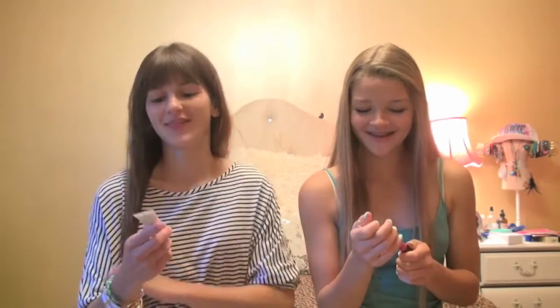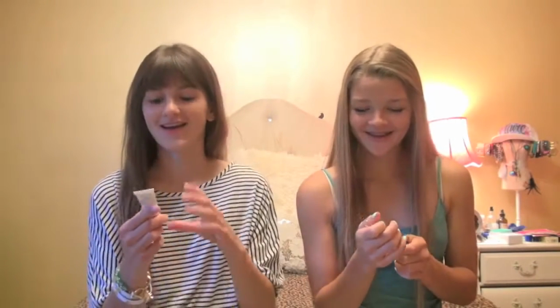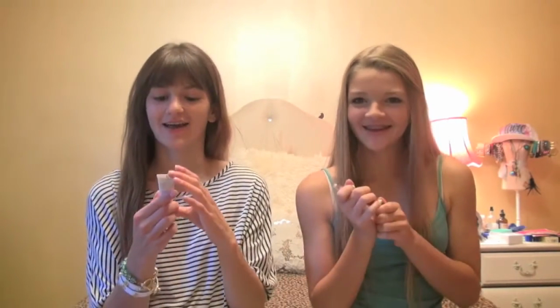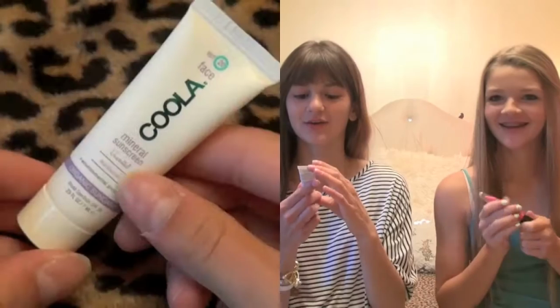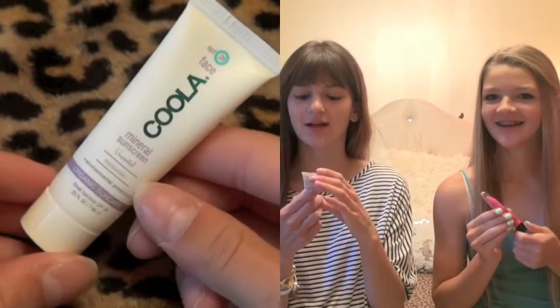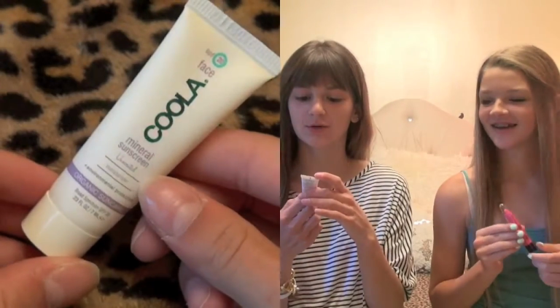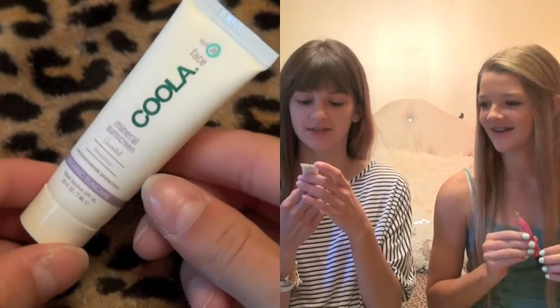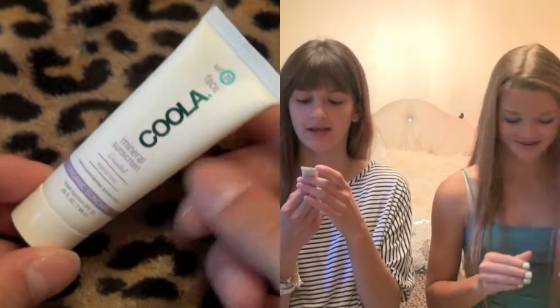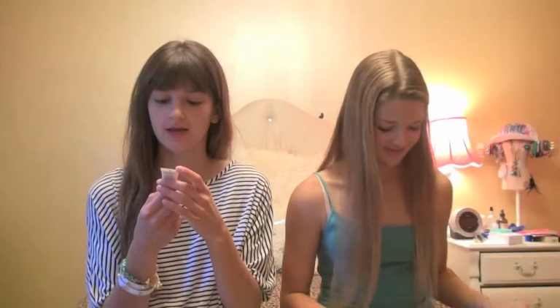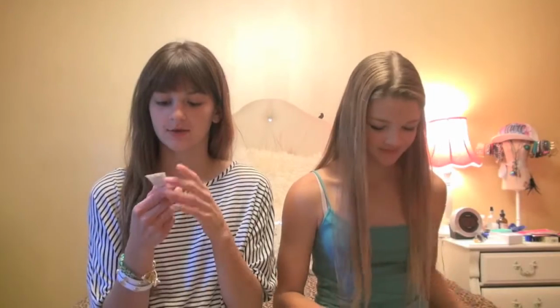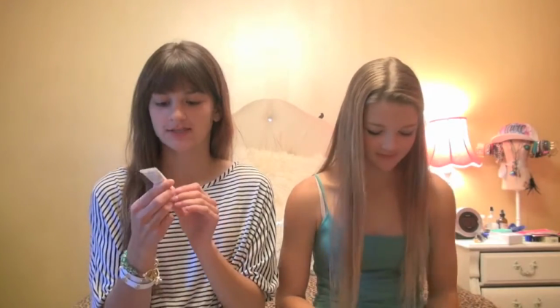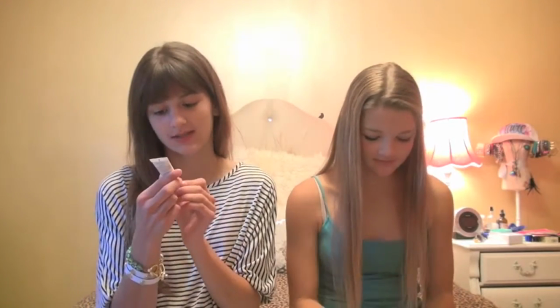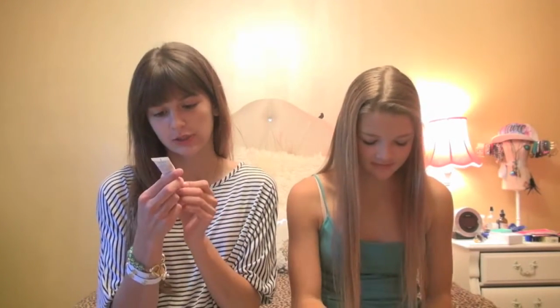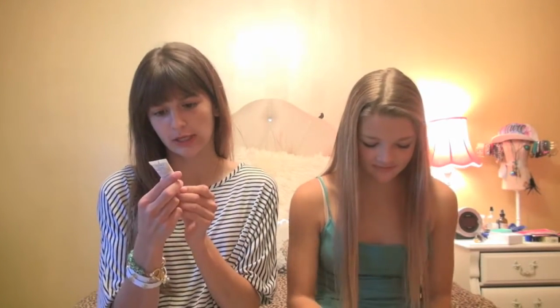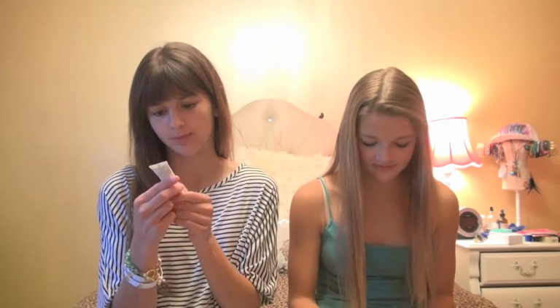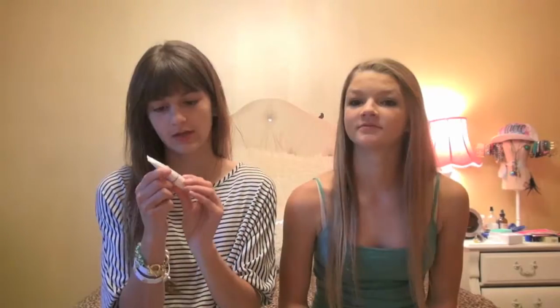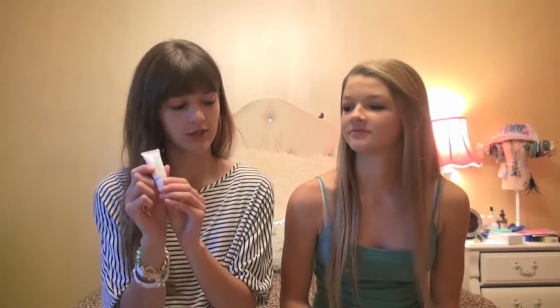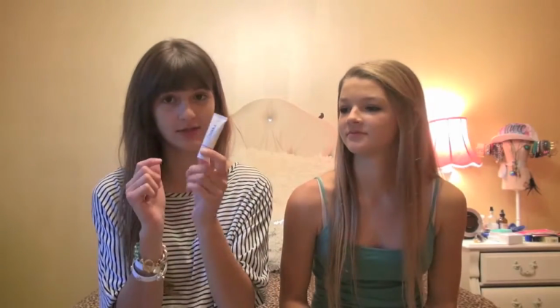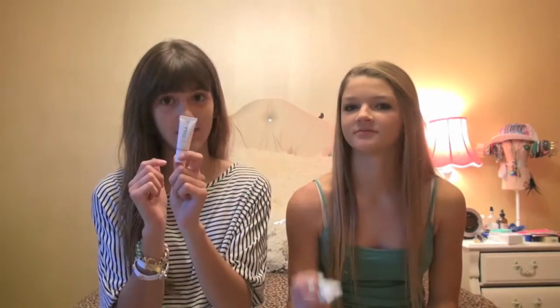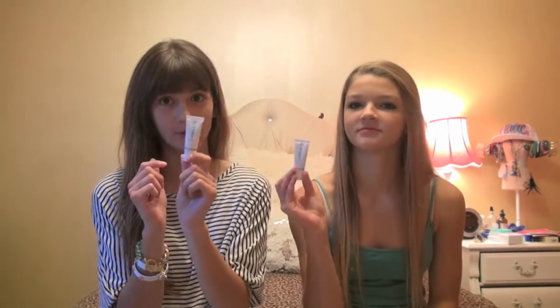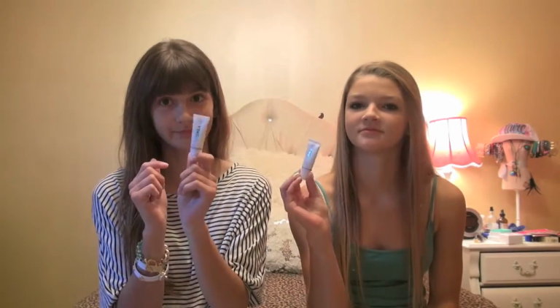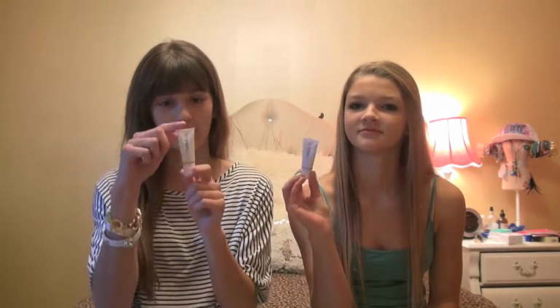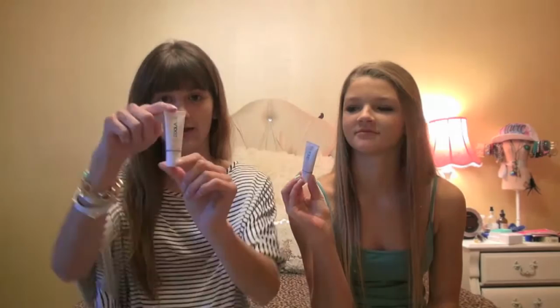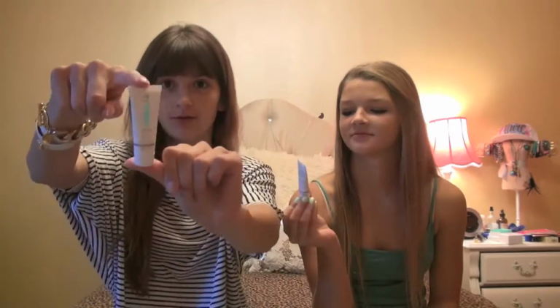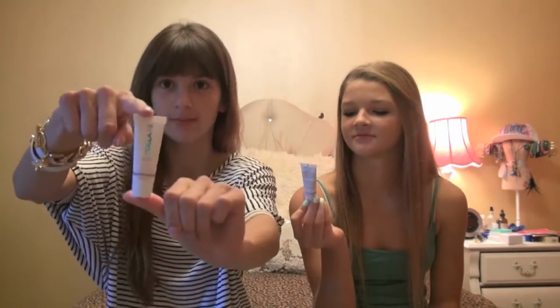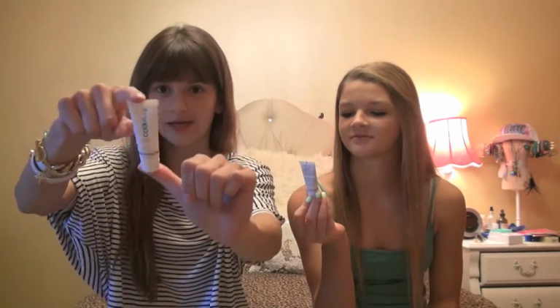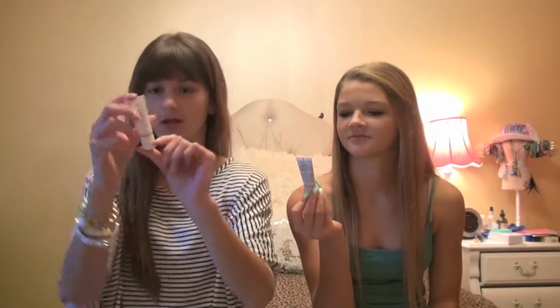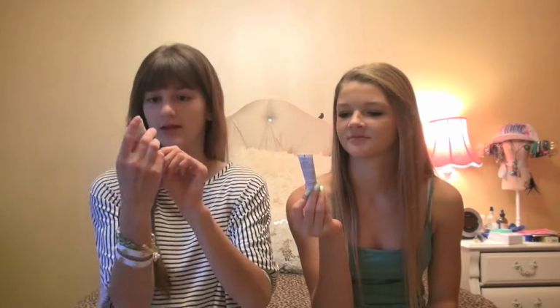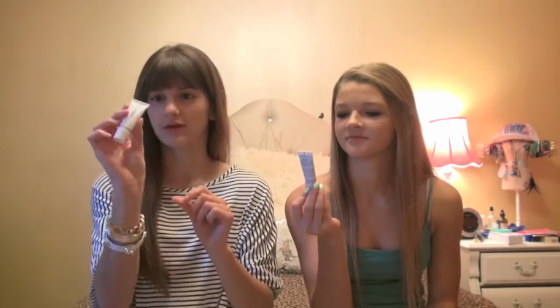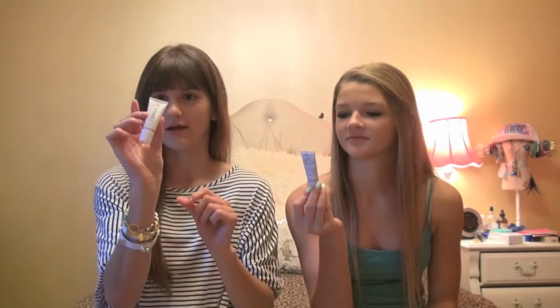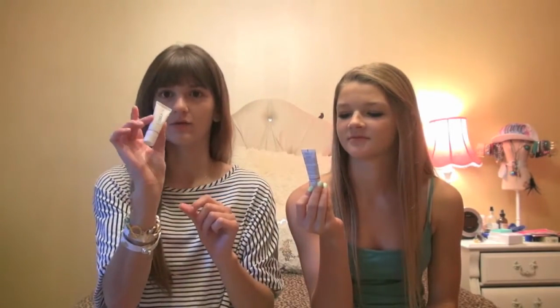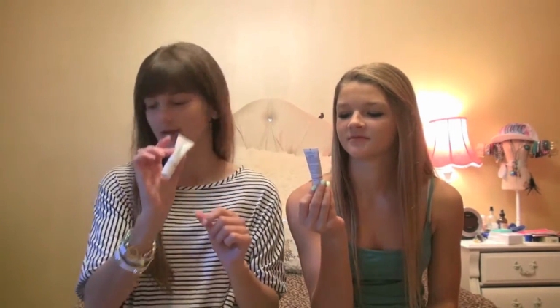Then I have the Koola Mineral Sunscreen — it's an organic sun care product, and my sister has the same one too. They come in a really cute little mini package that's great for traveling.